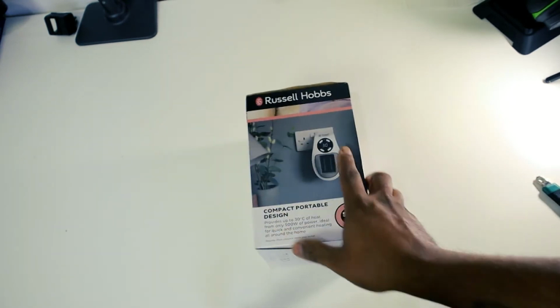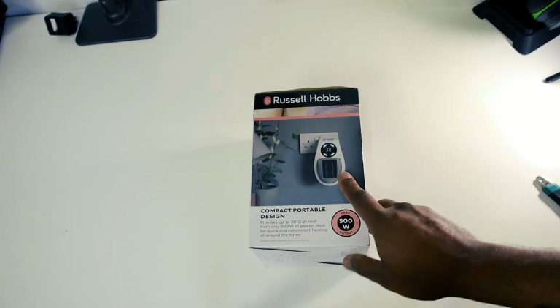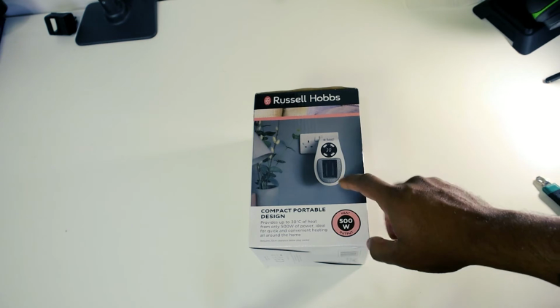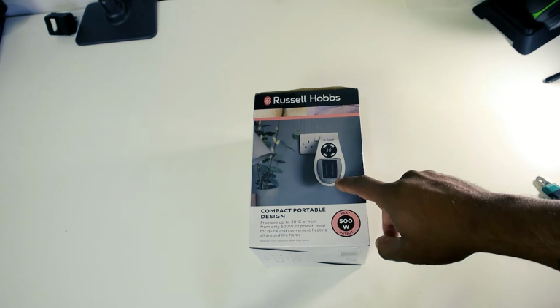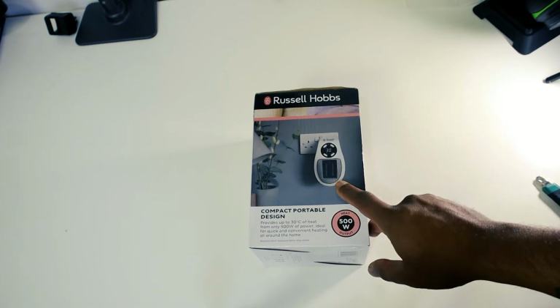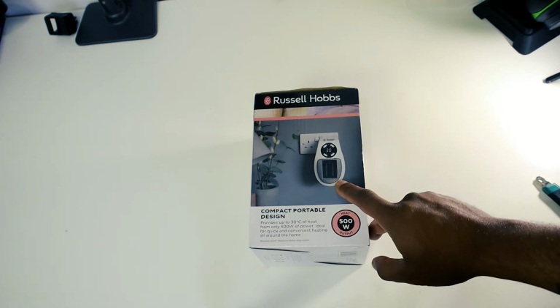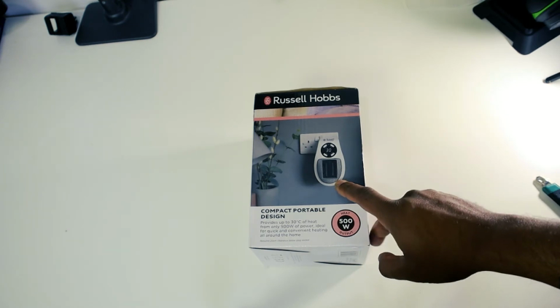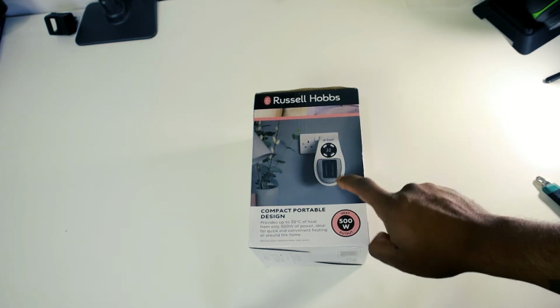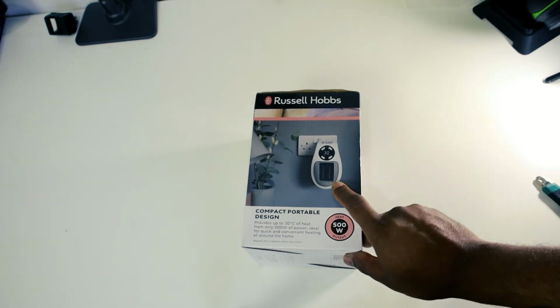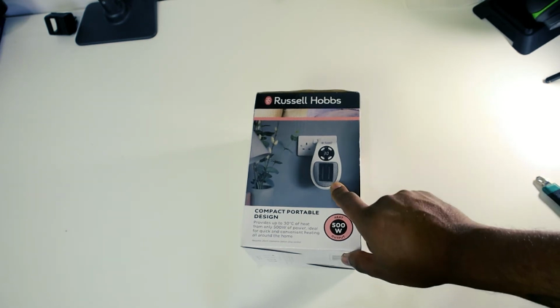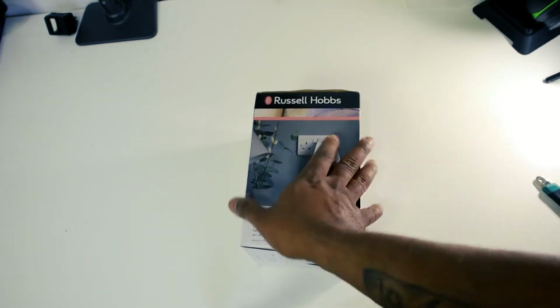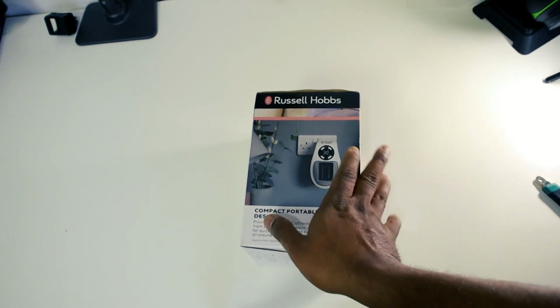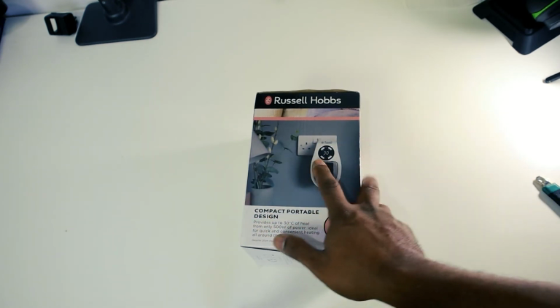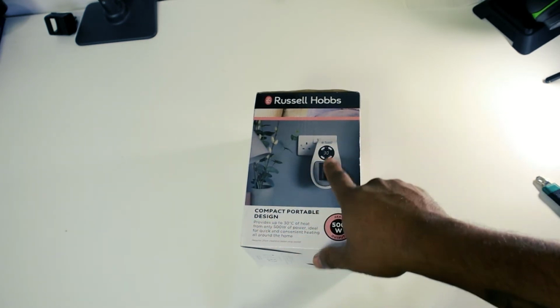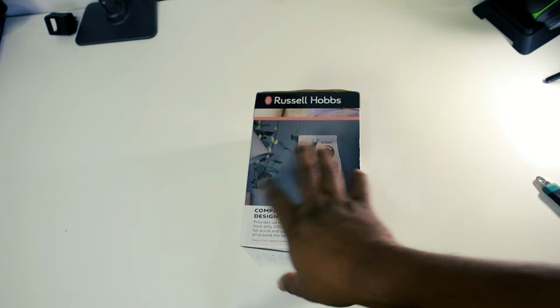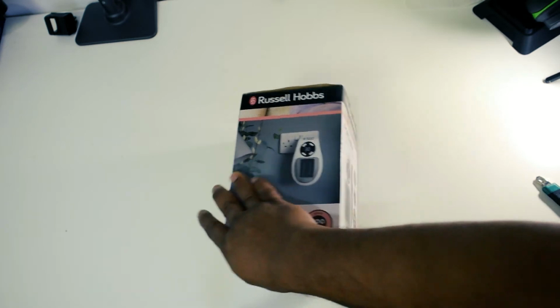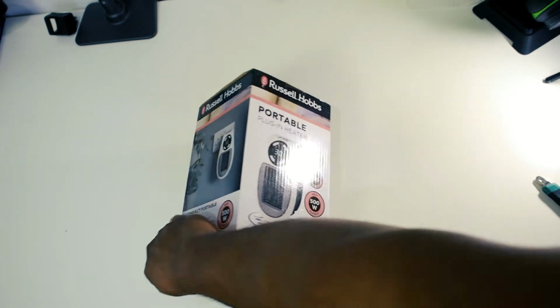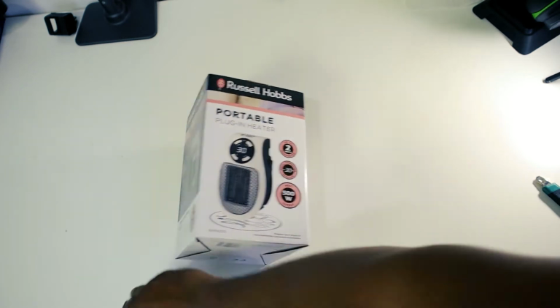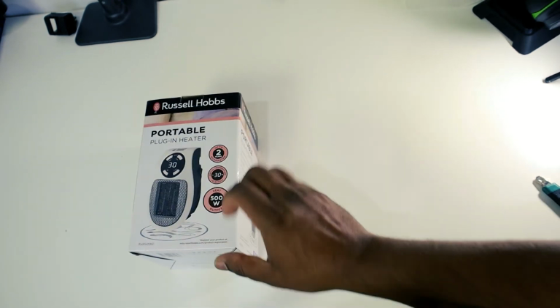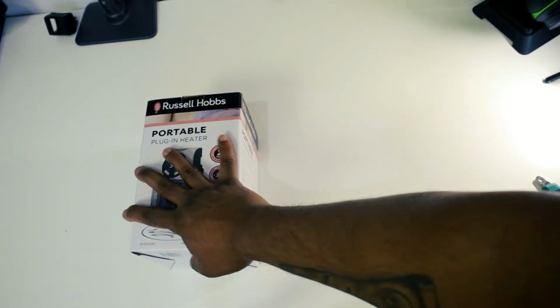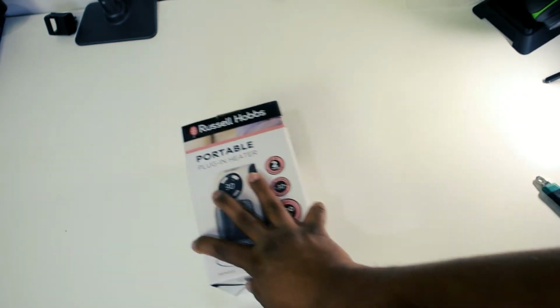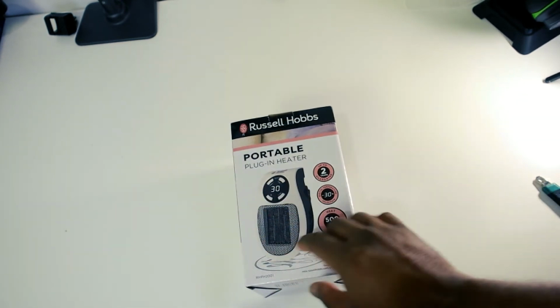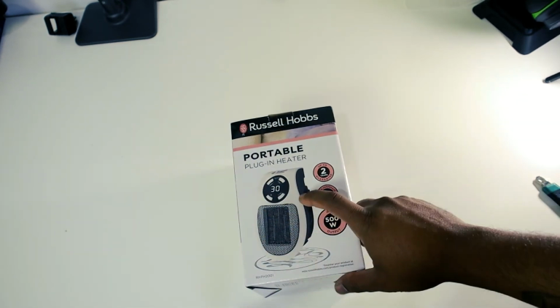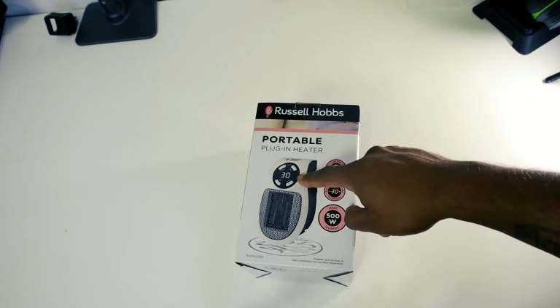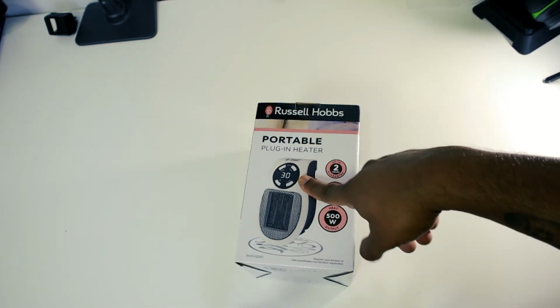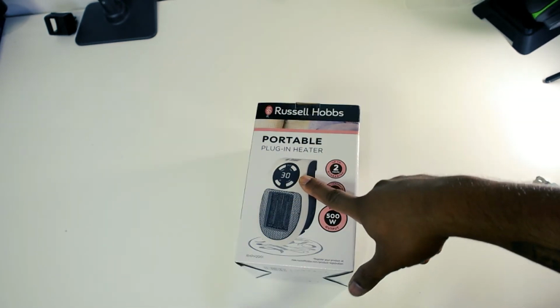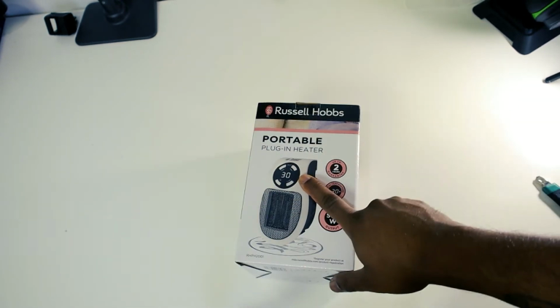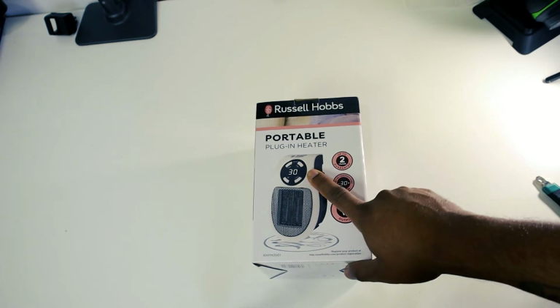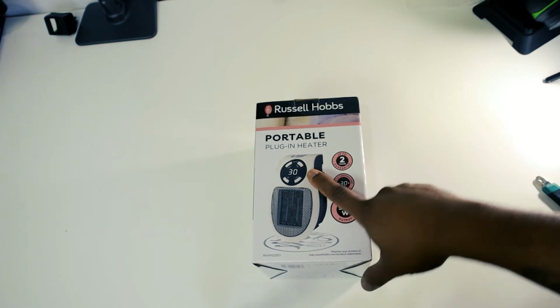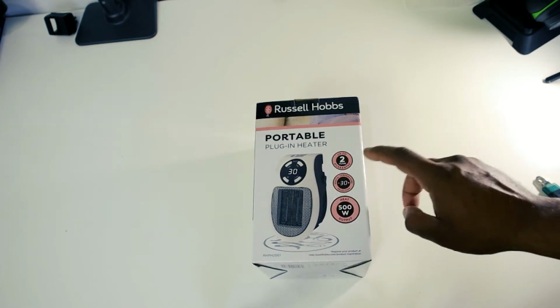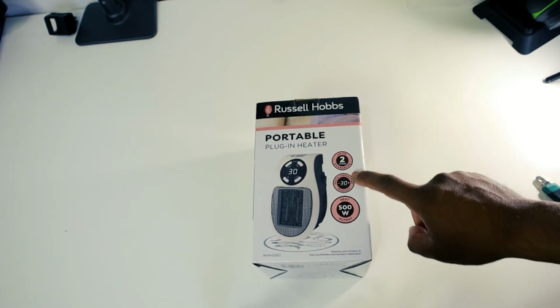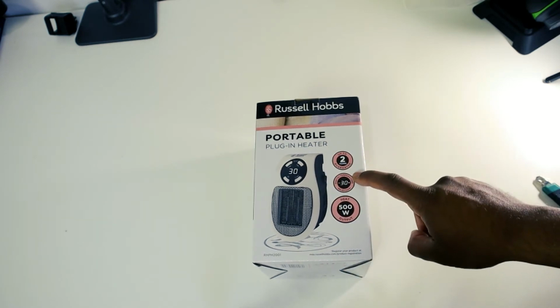You can plug it in straight to your wall socket and it has a temperature controller. It will control your room temperature — seems like a thermostatic controller. It comes with a two-year guarantee.